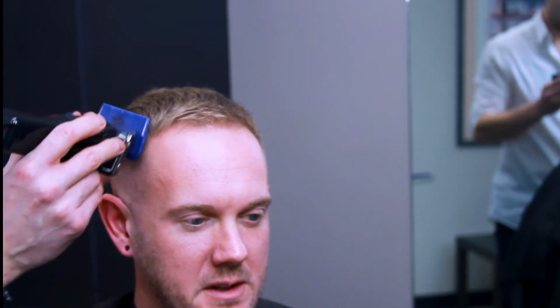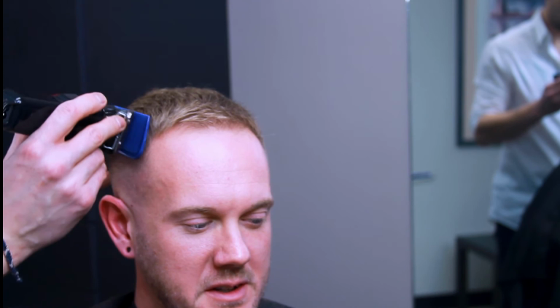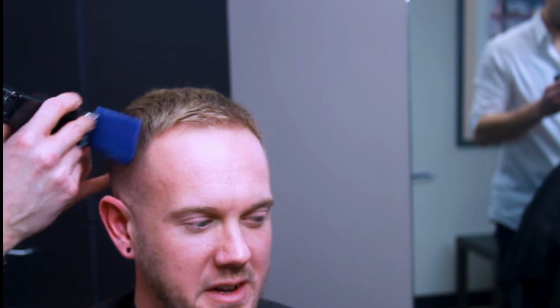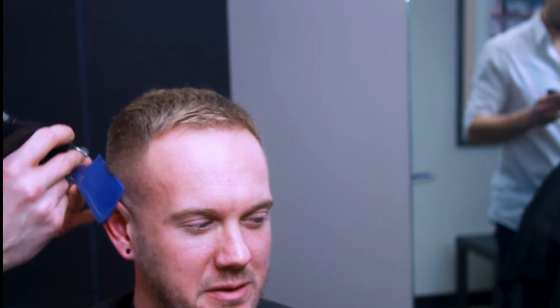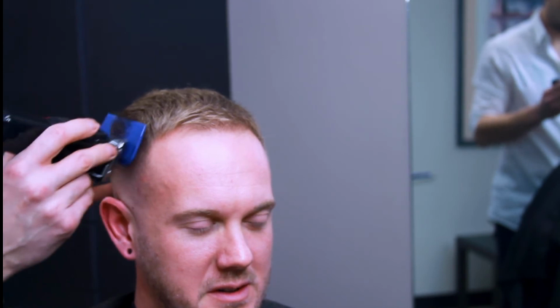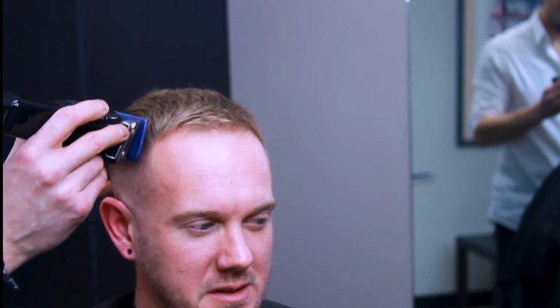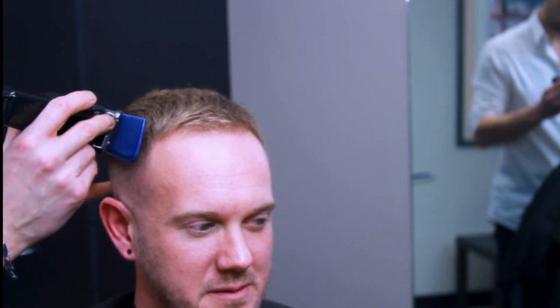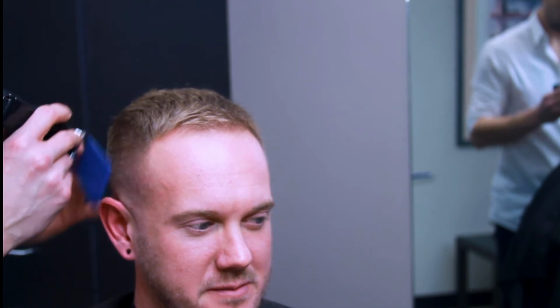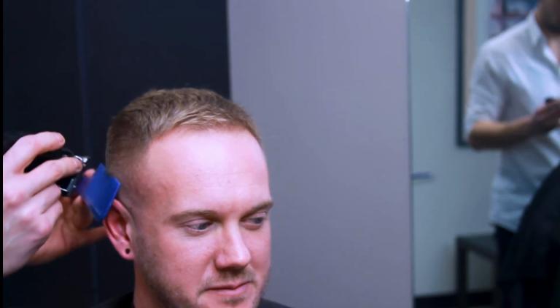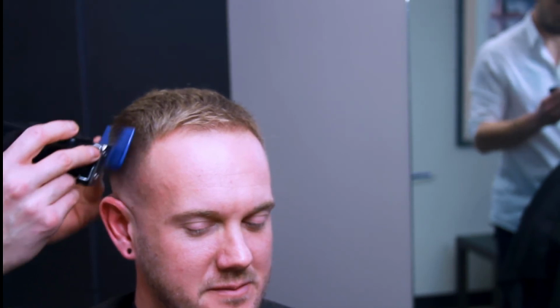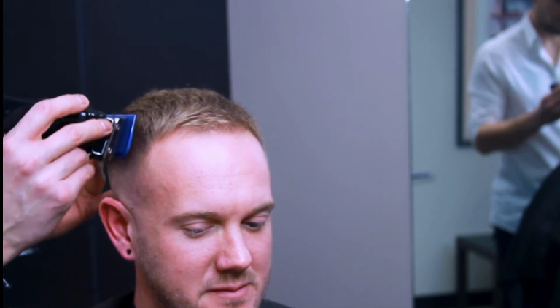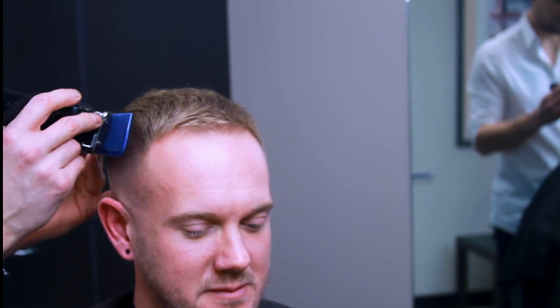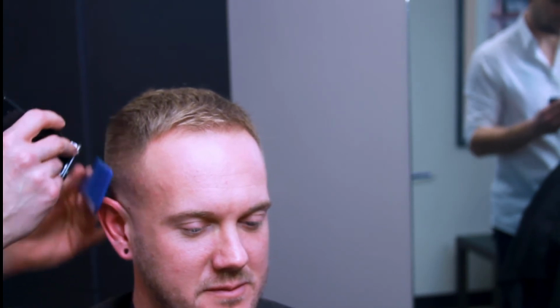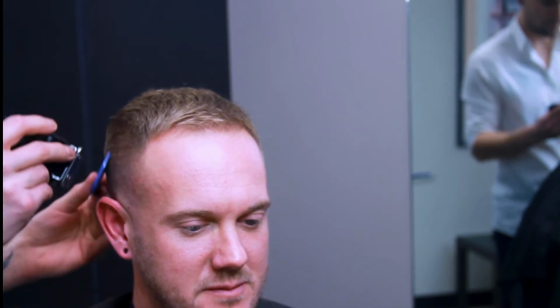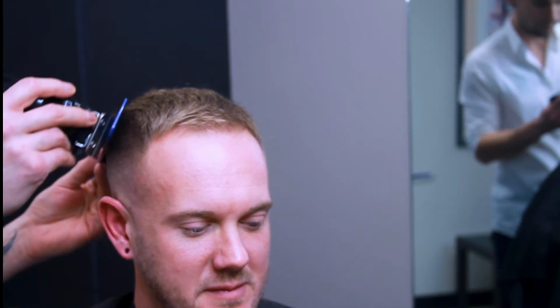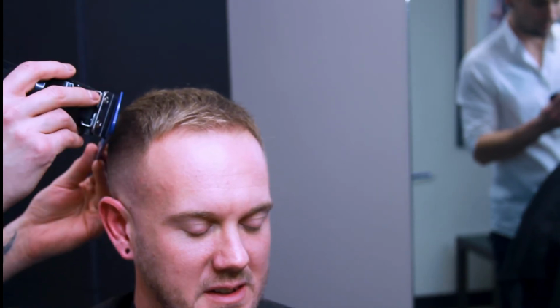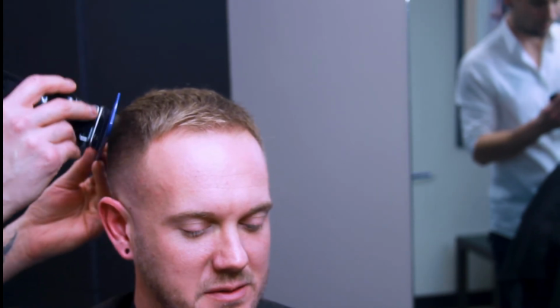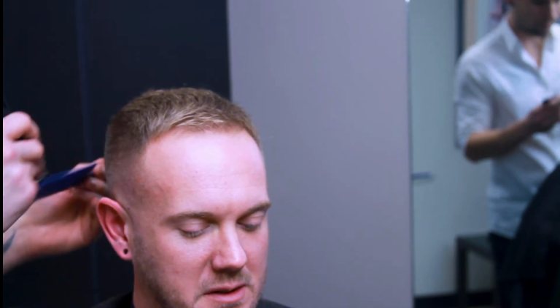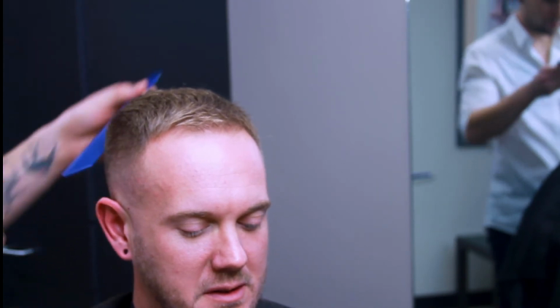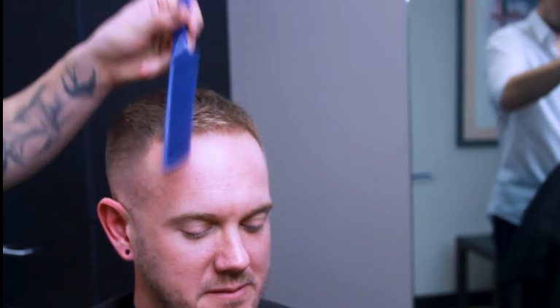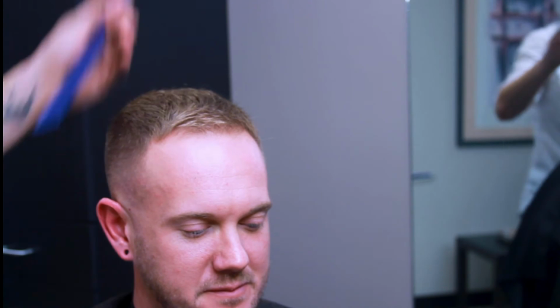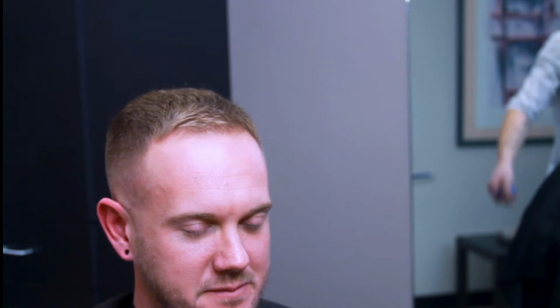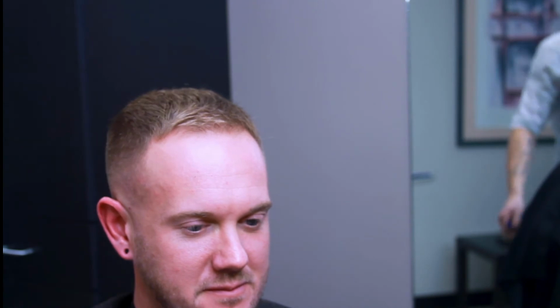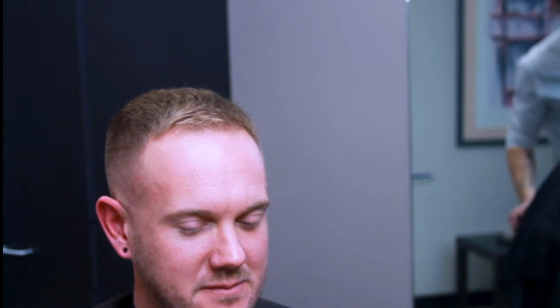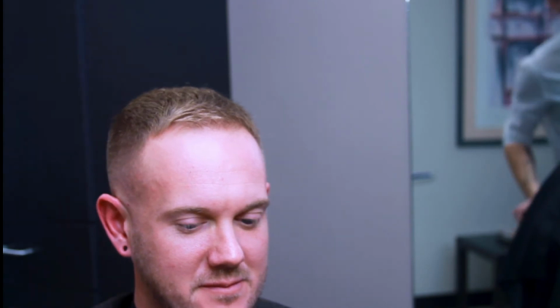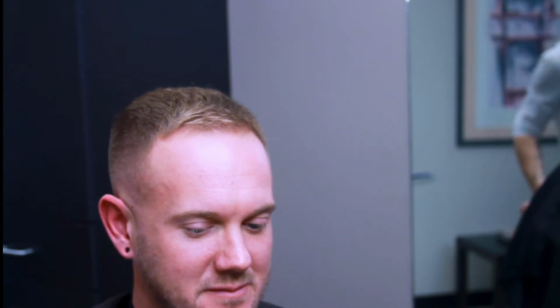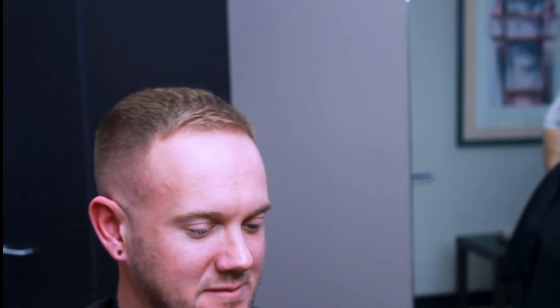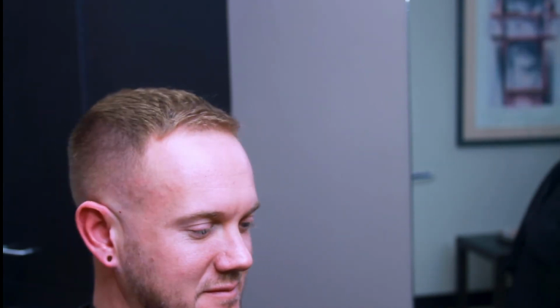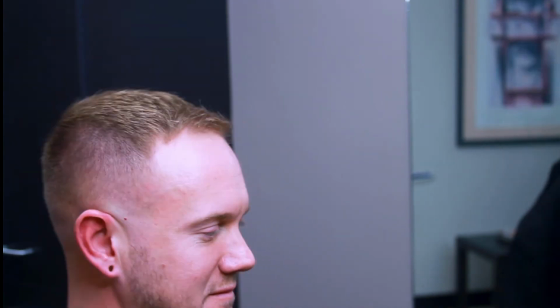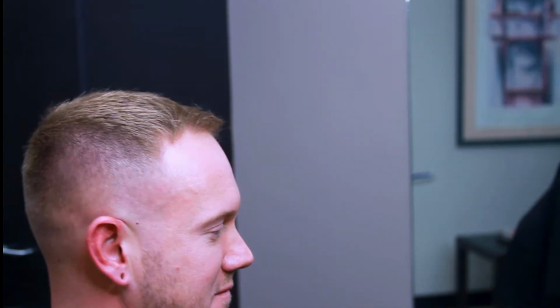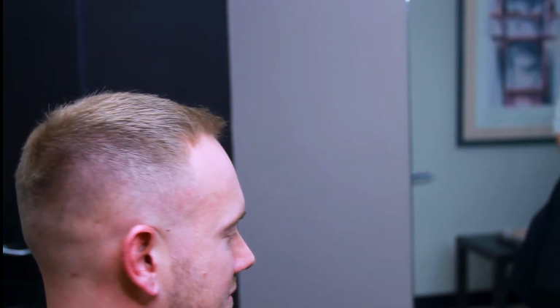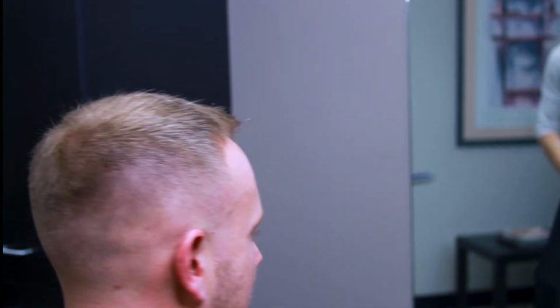Now some clipper over comb. Just going in, removing those corners, creating that transition between the one and a half and the hair on top of his head.